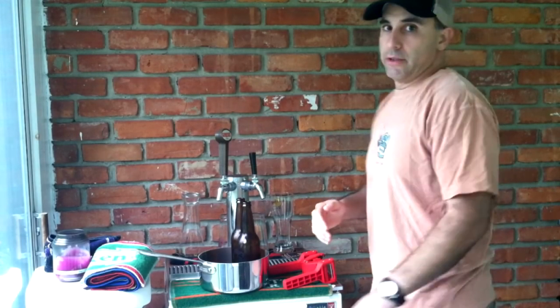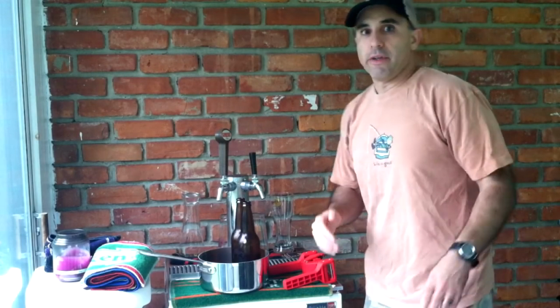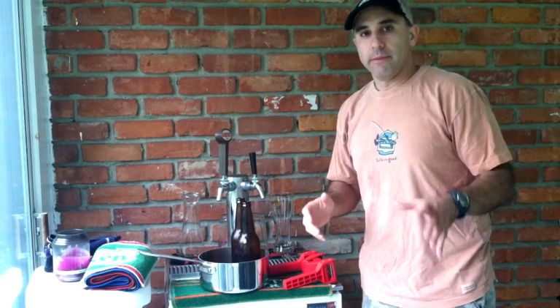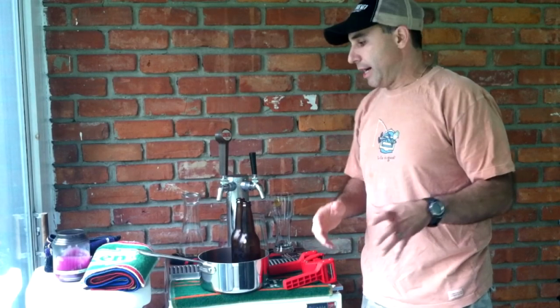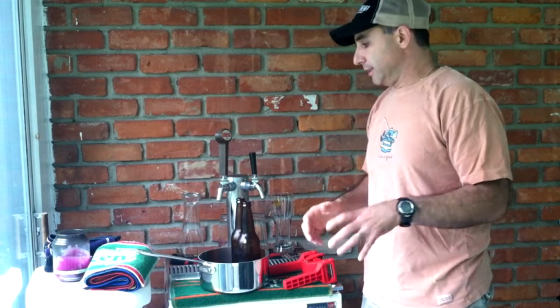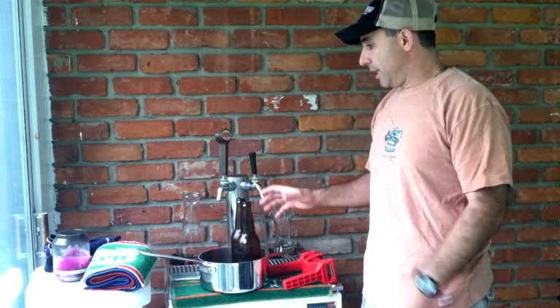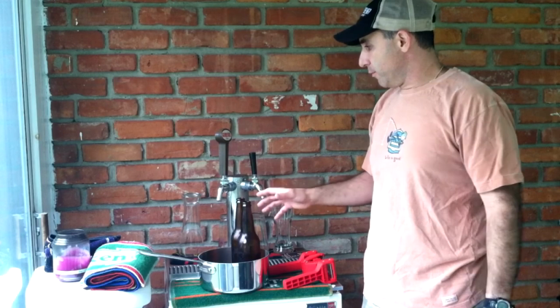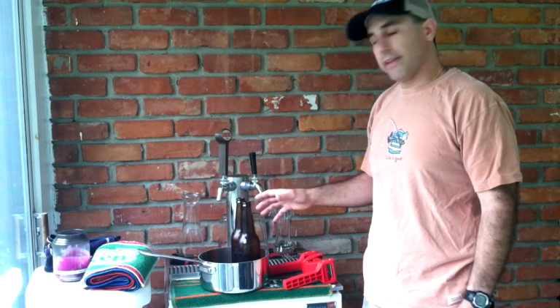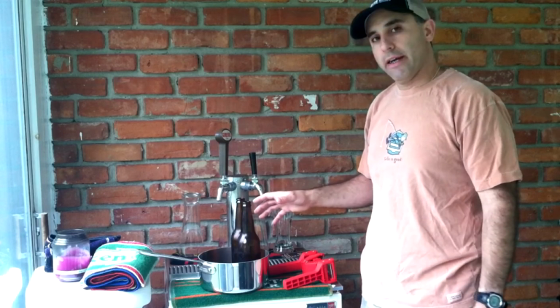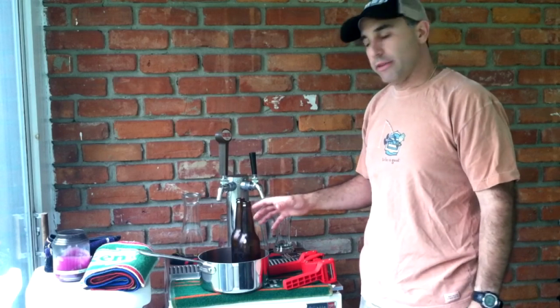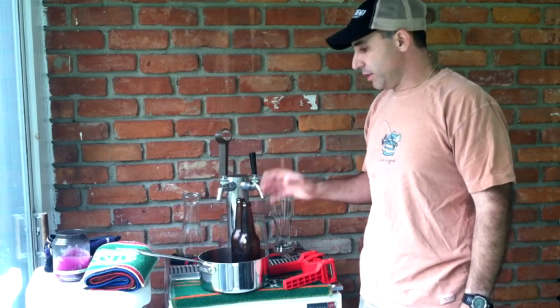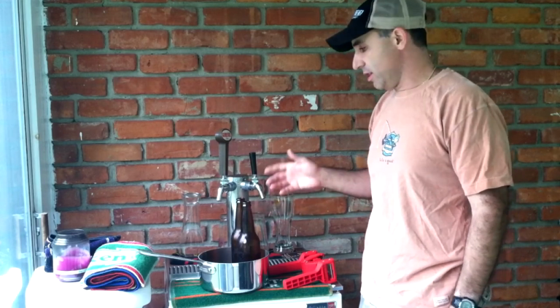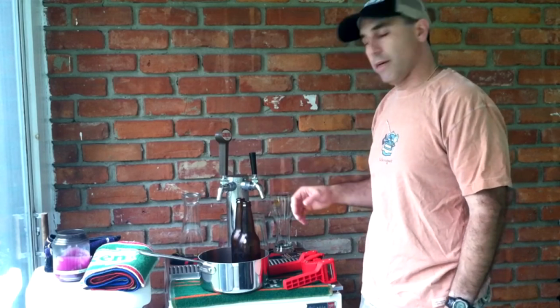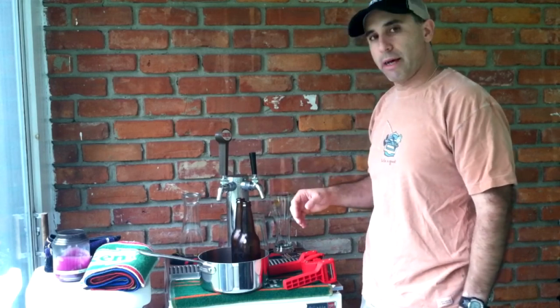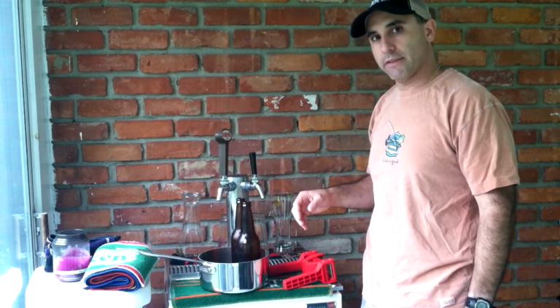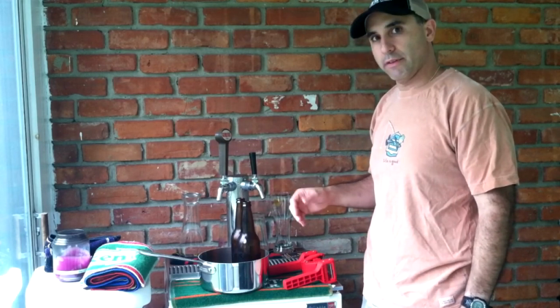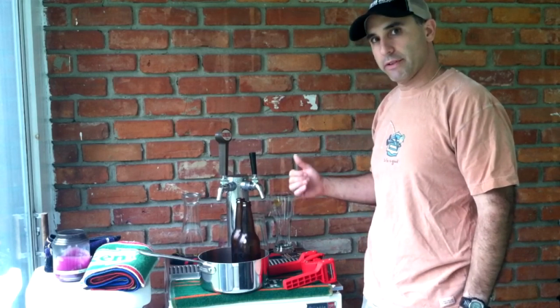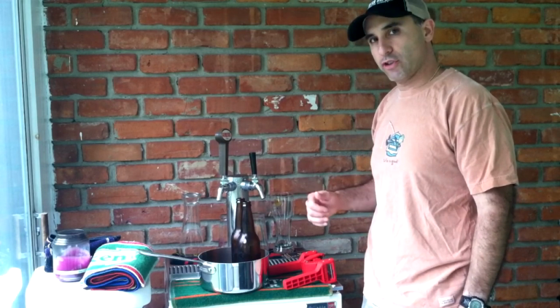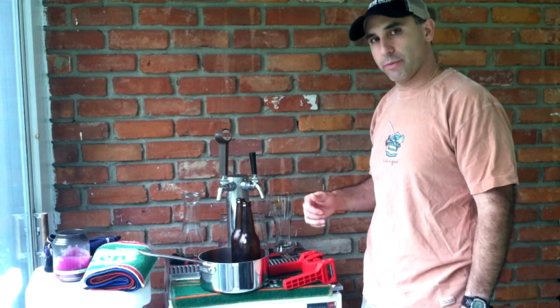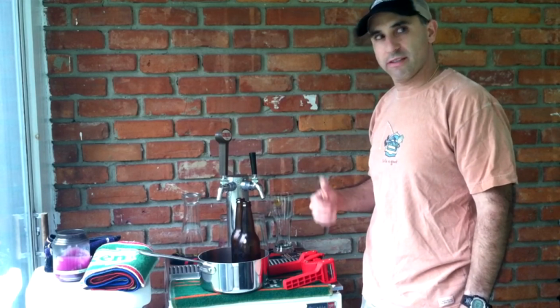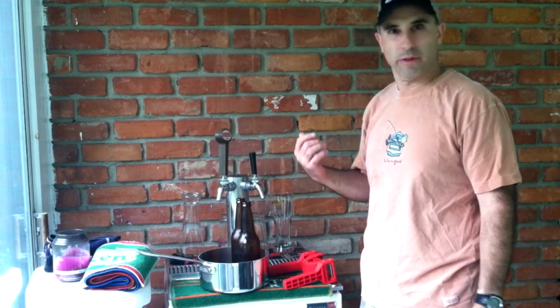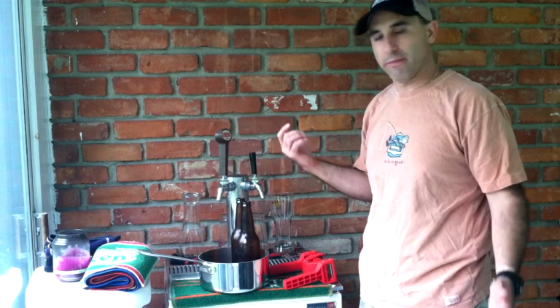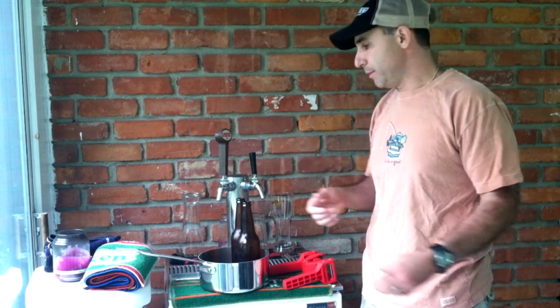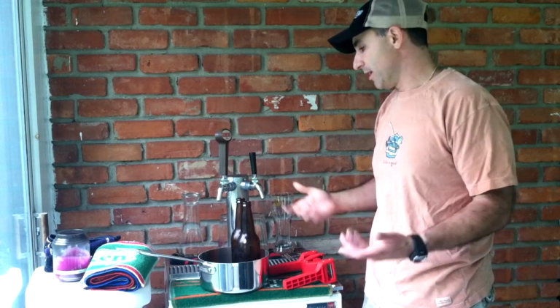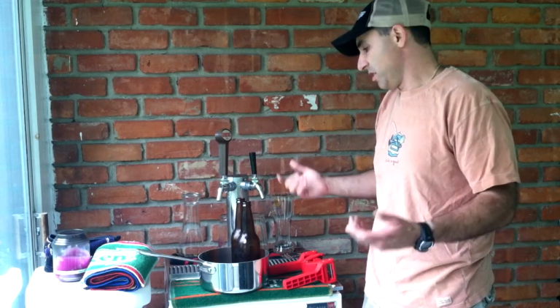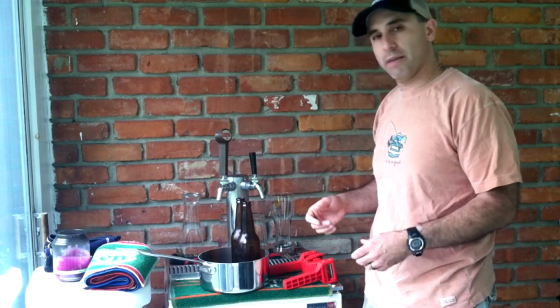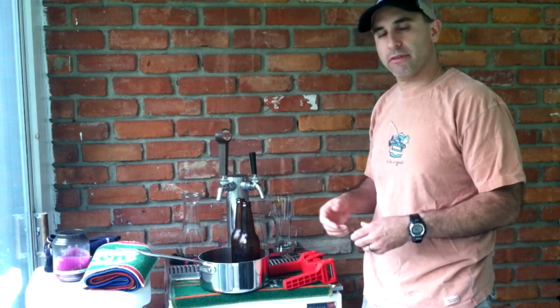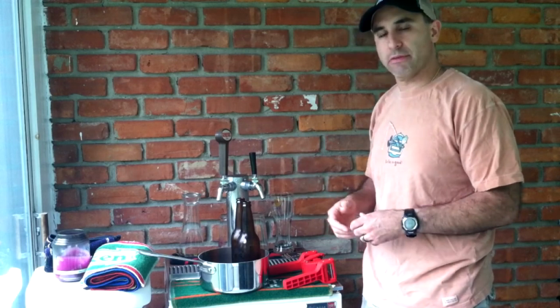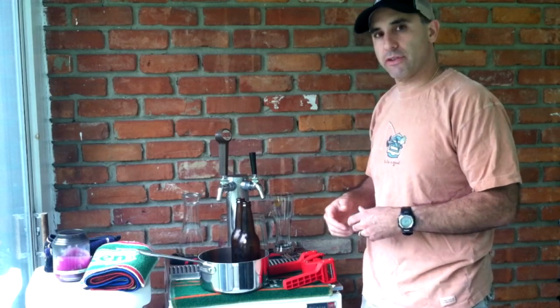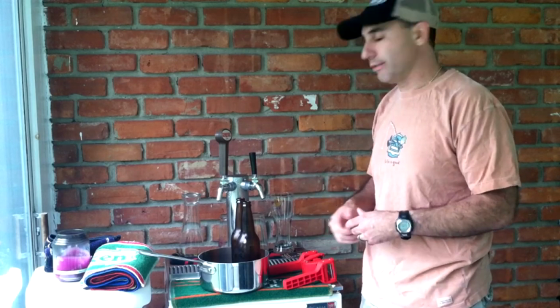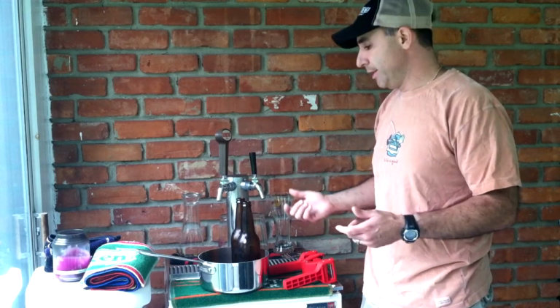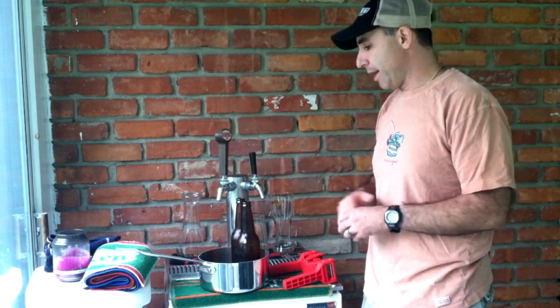We're going to do a little bit of bottling right off the keg here. We just want to take a couple of bottles of a couple of our beers on a short trip with us, so we only want the beer to maybe last a couple, three days or so in the bottle.